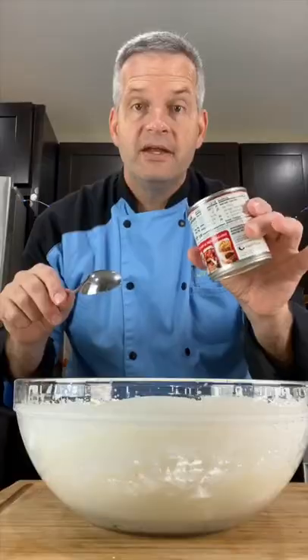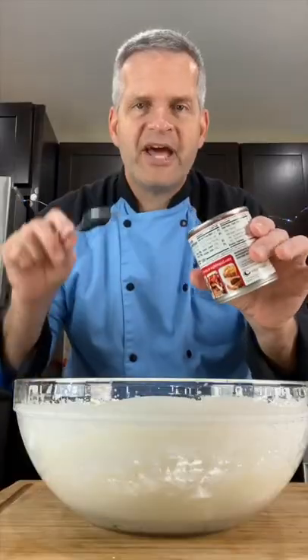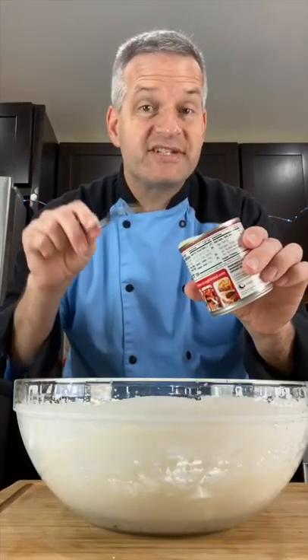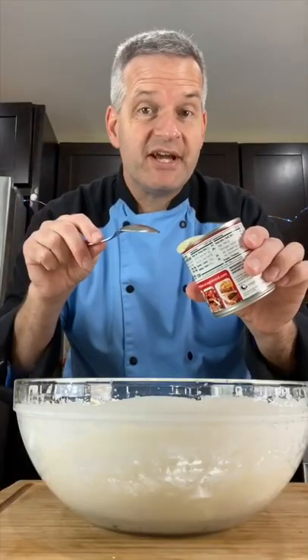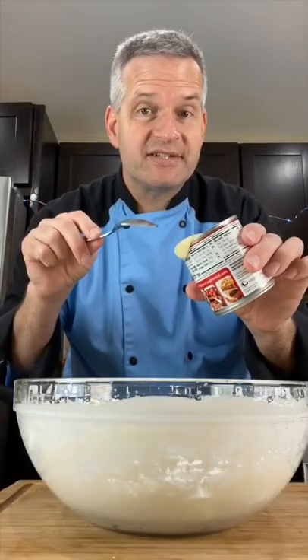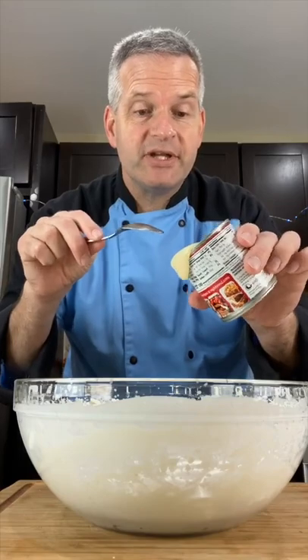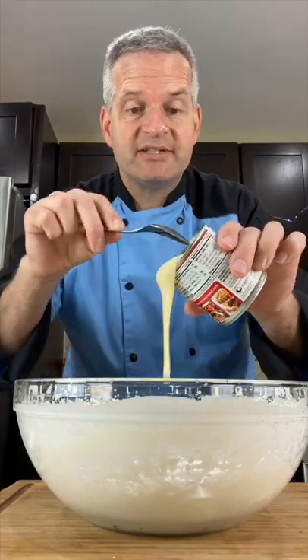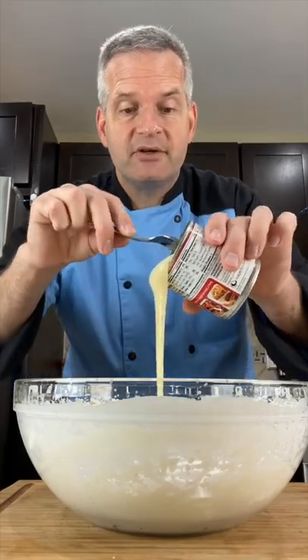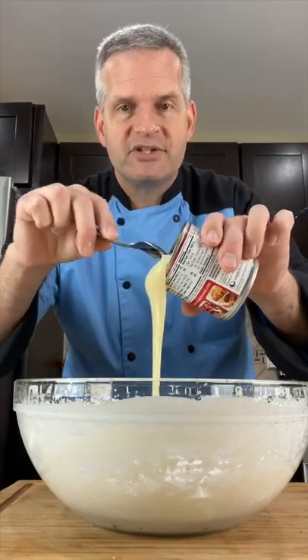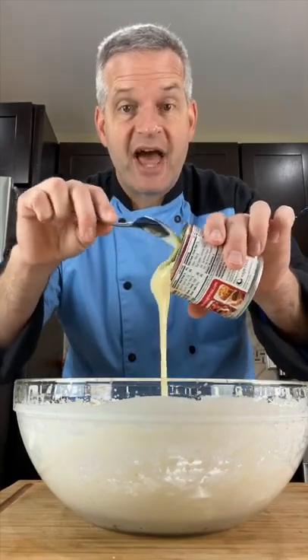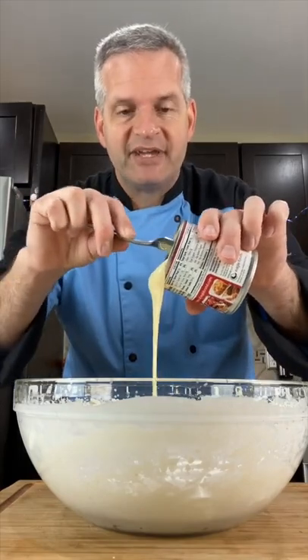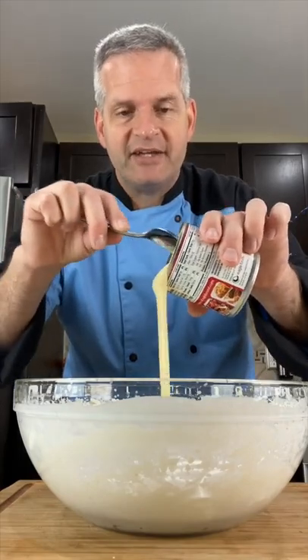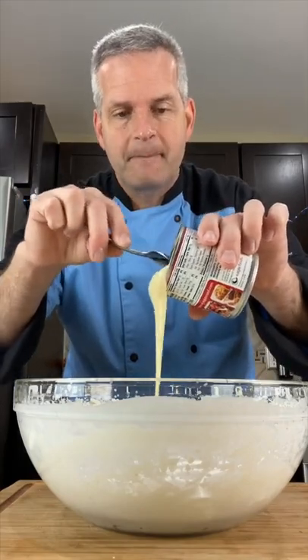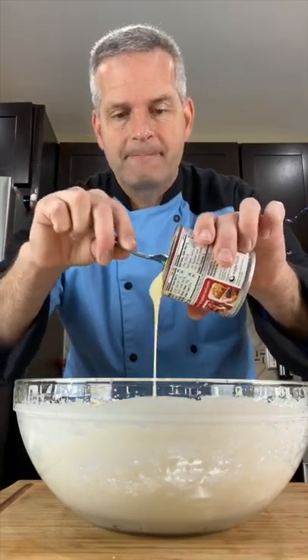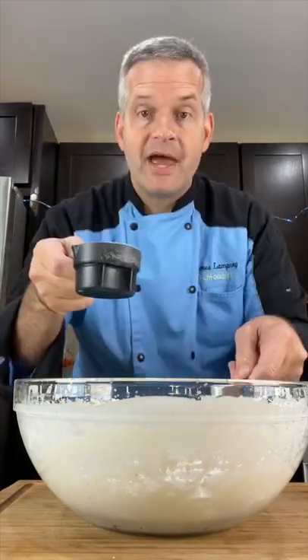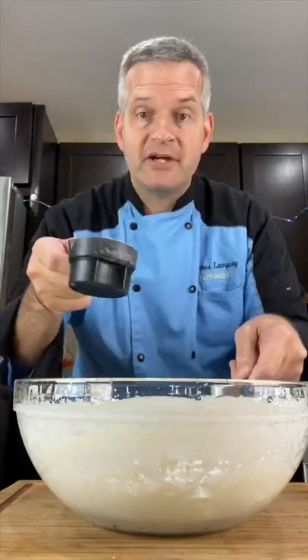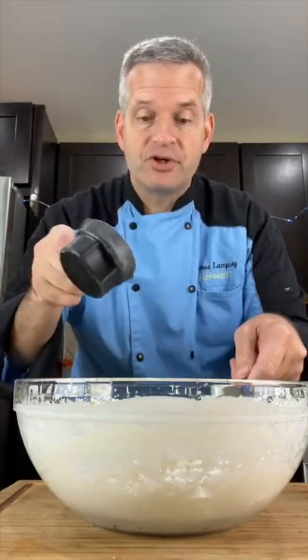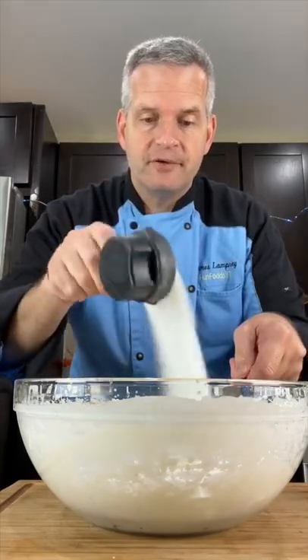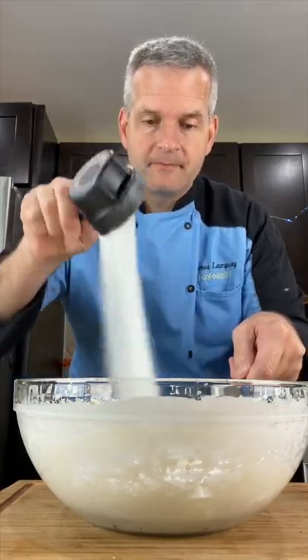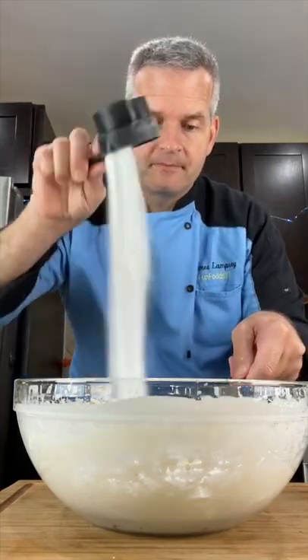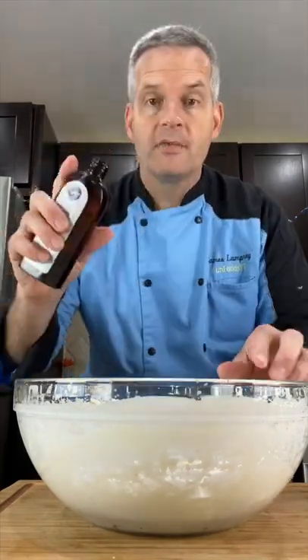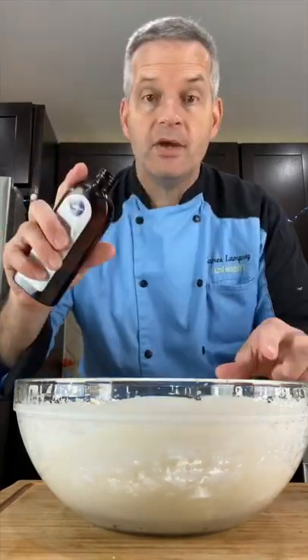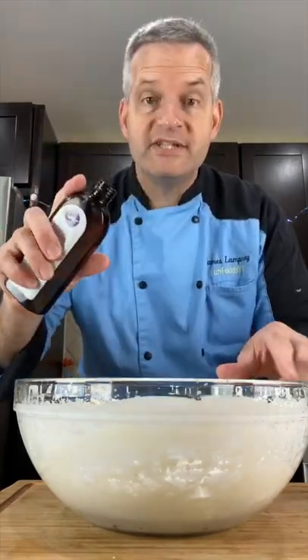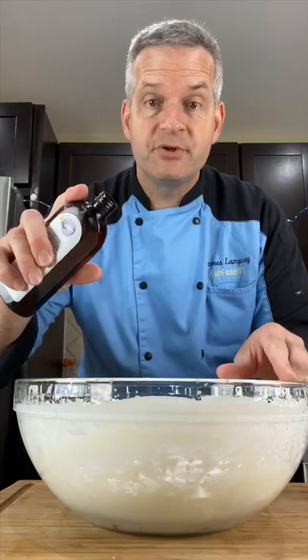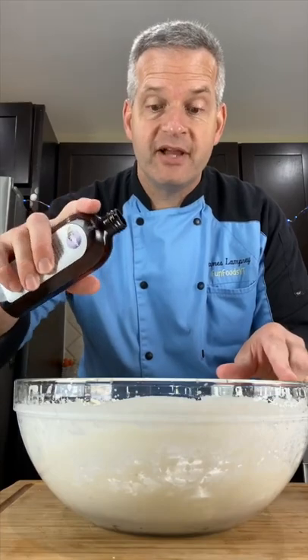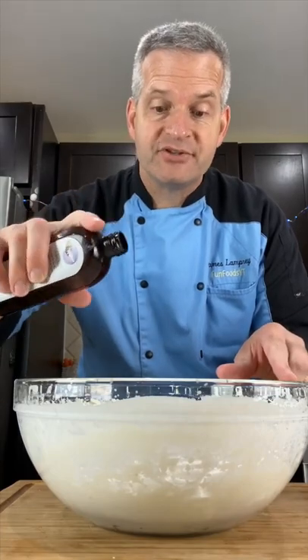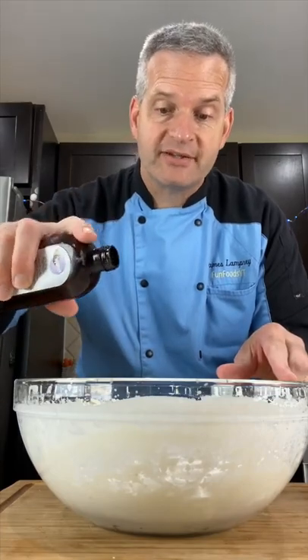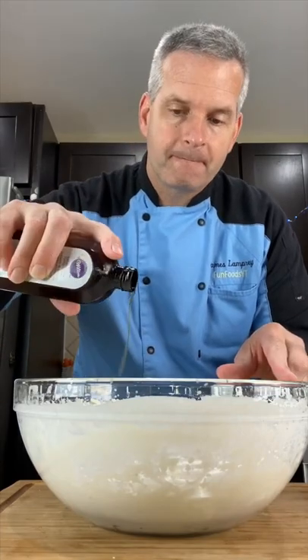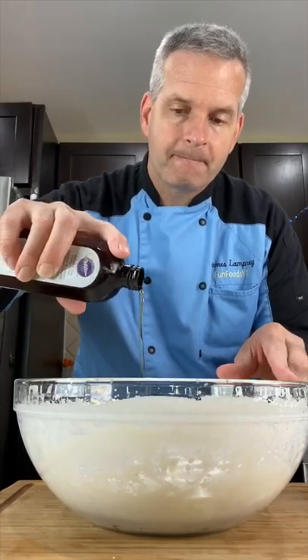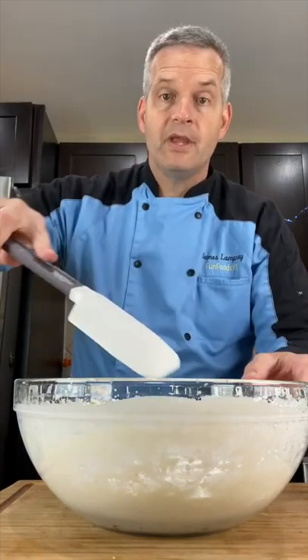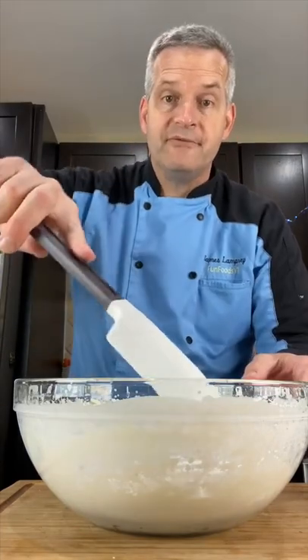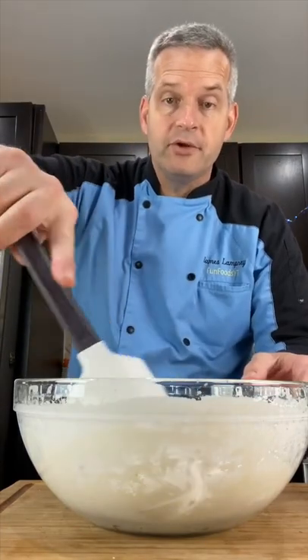Now add just seven ounces of sweetened condensed milk, which is half a can, half a cup of sugar, and one teaspoon of vanilla extract. And fold it.